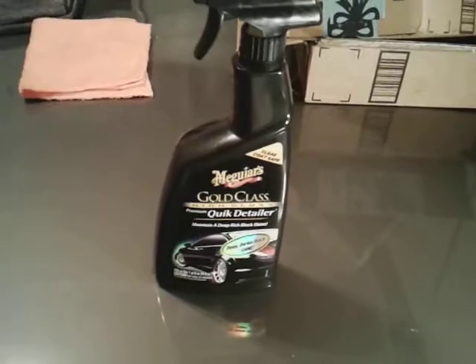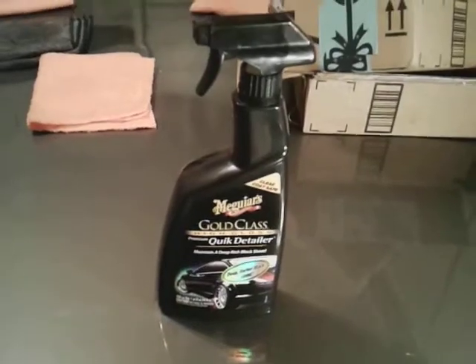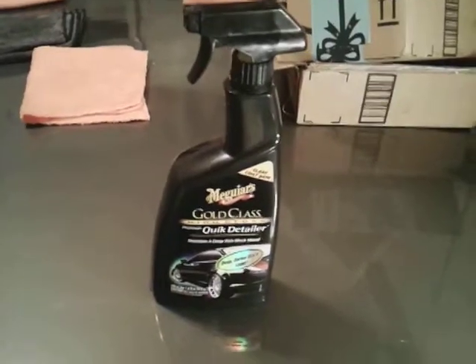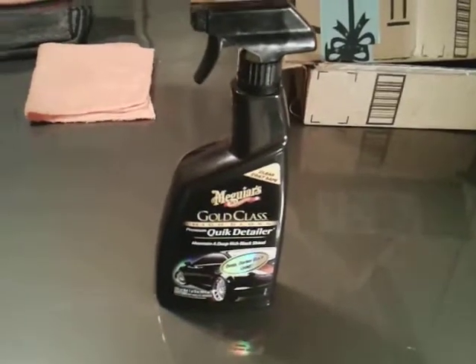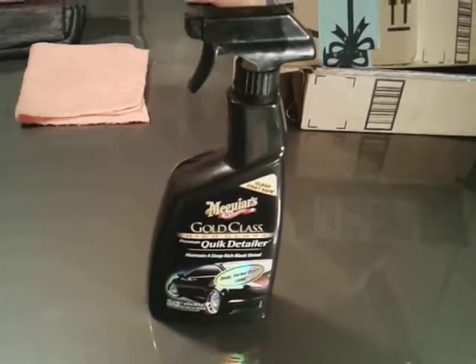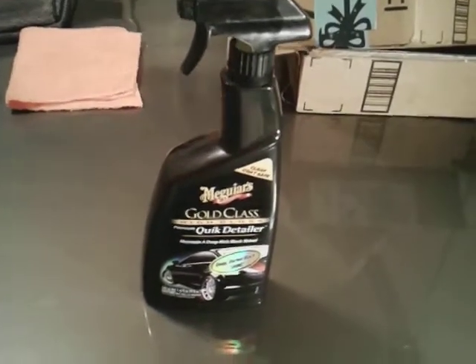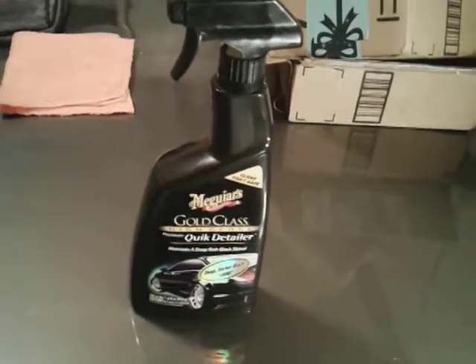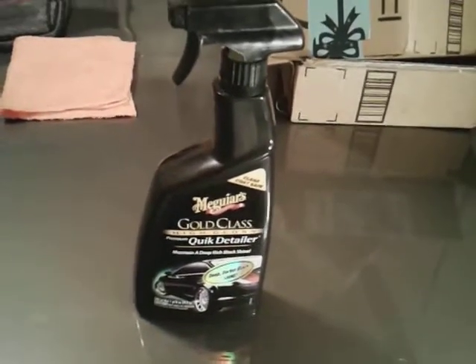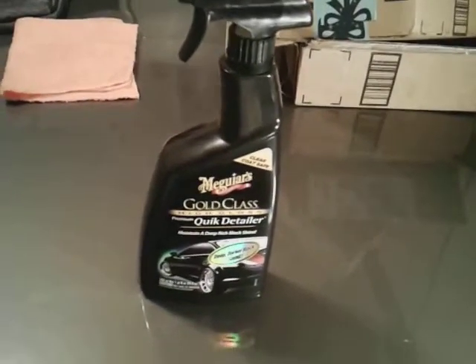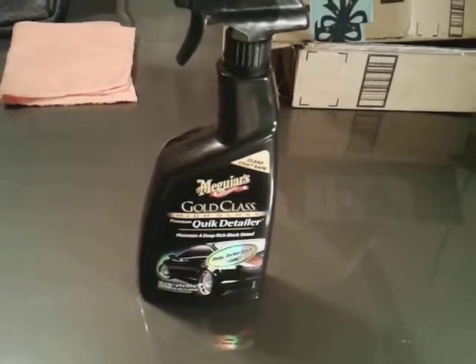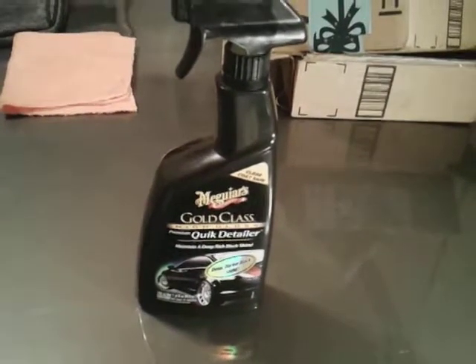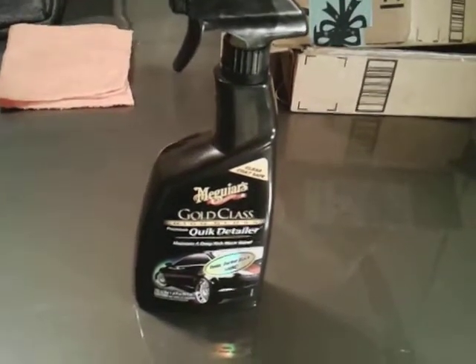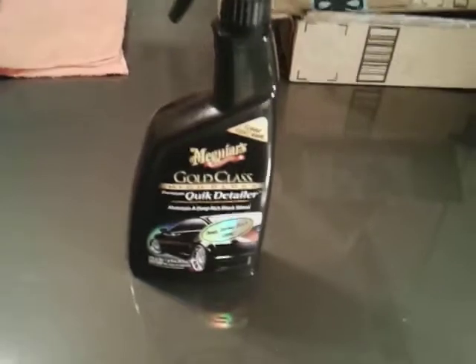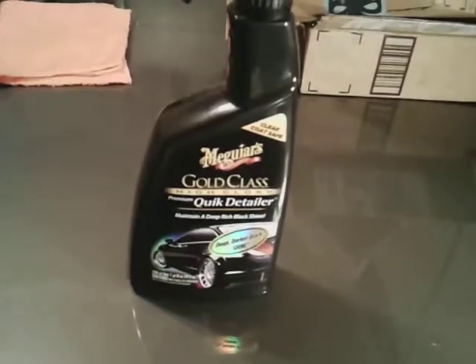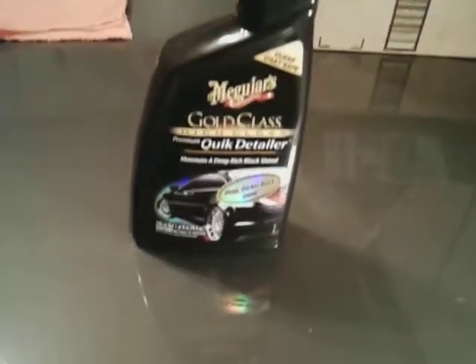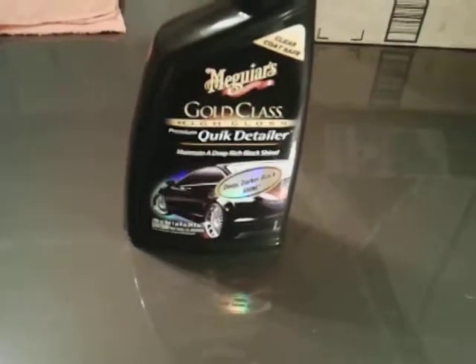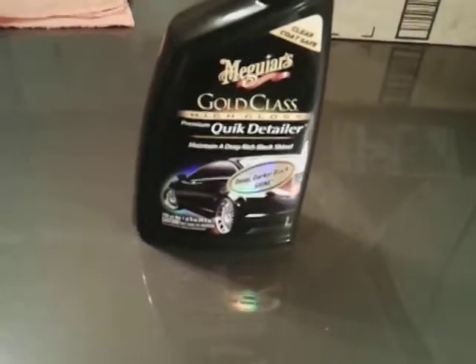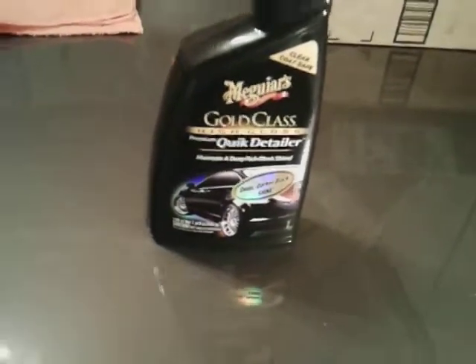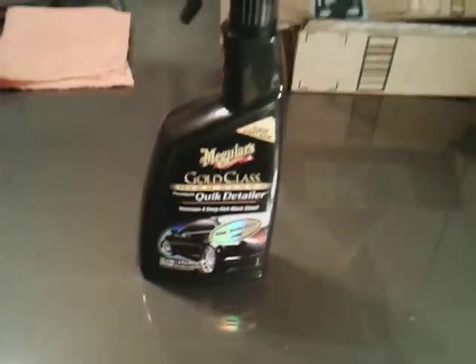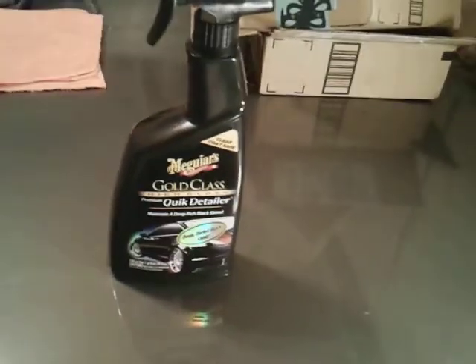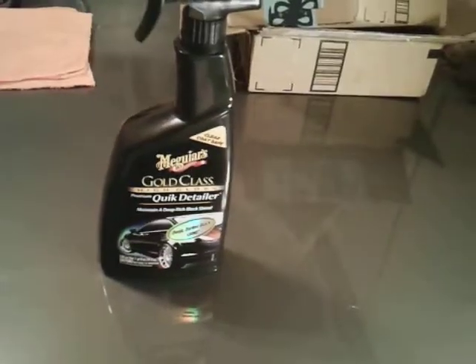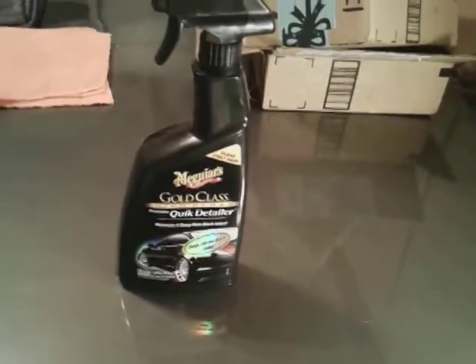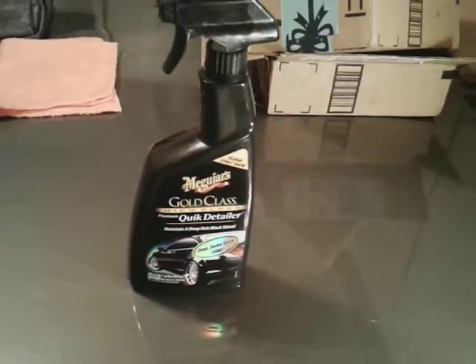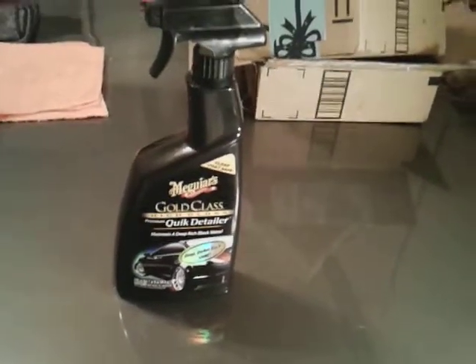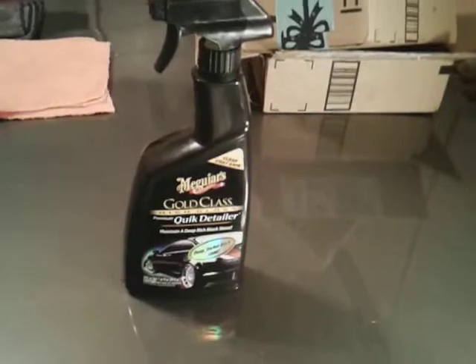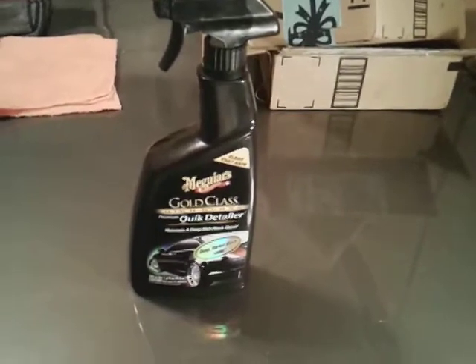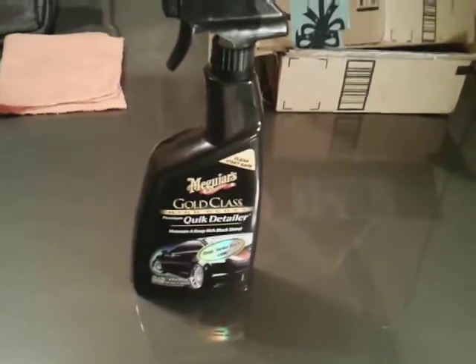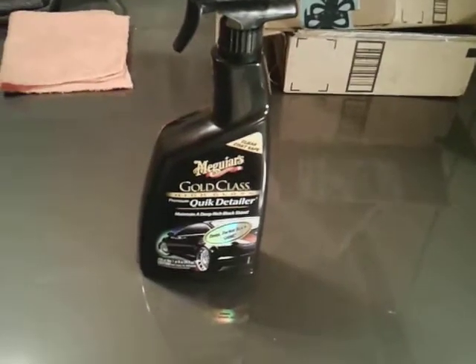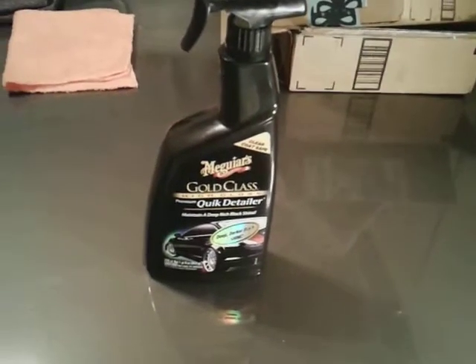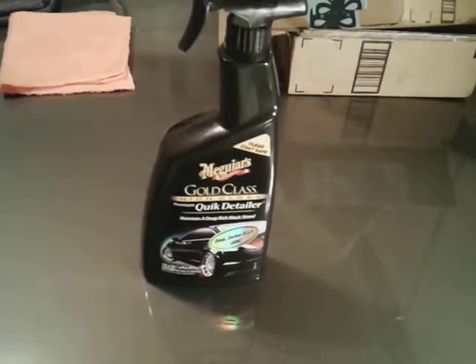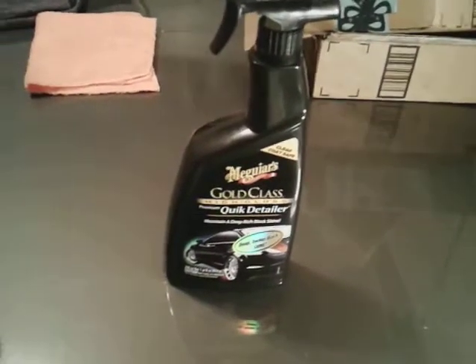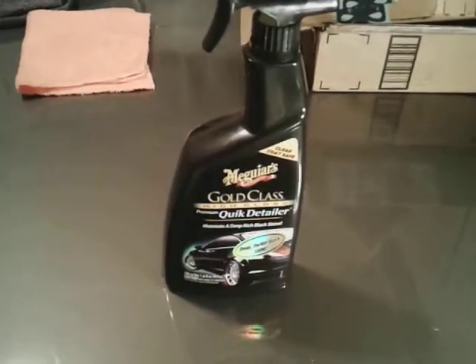I got this at Walmart — it's gonna retail you right at eight bucks. This is a big 24-ounce bottle, so that's a lot of product for eight dollars. Not bad, guys.